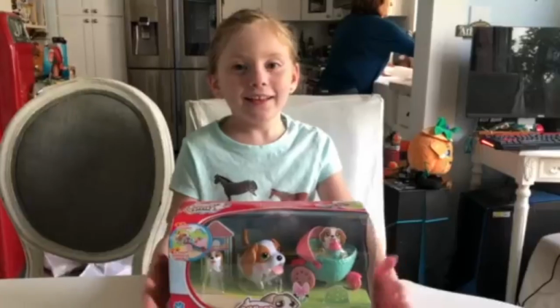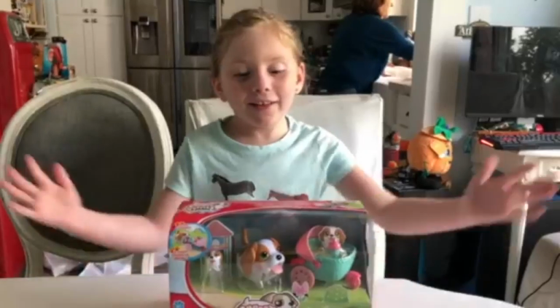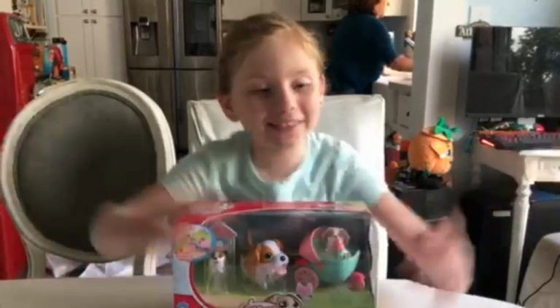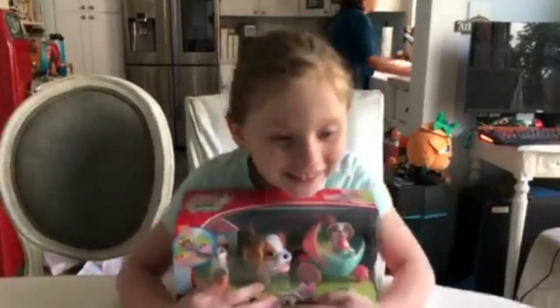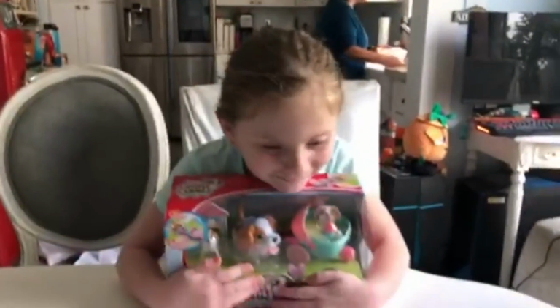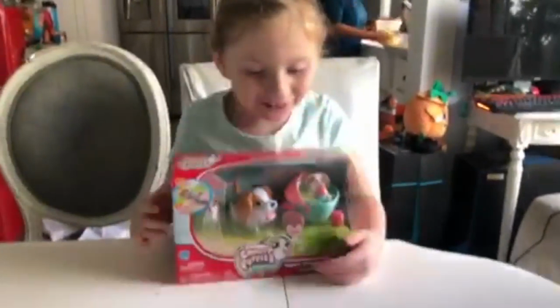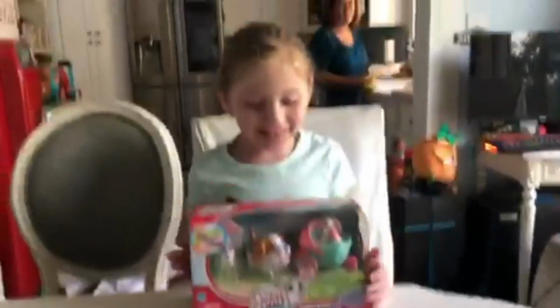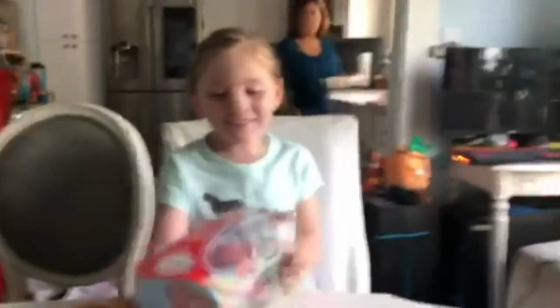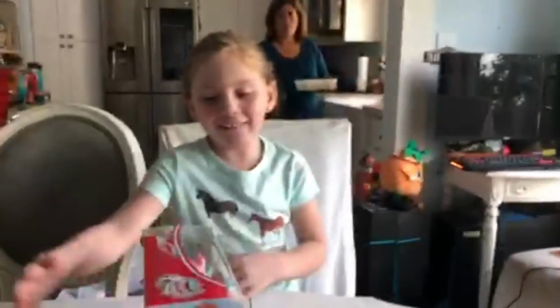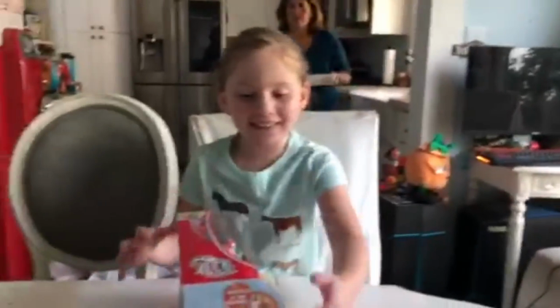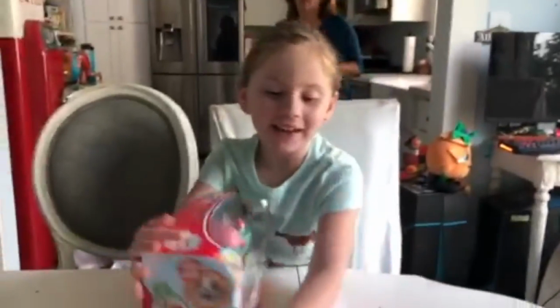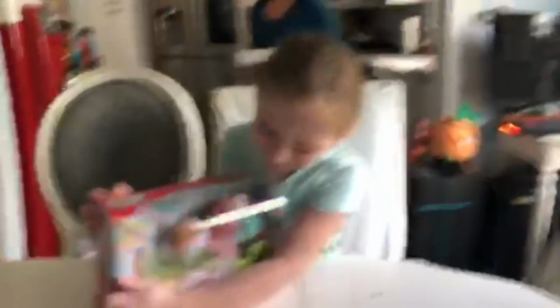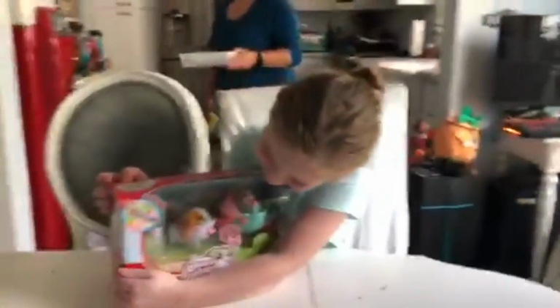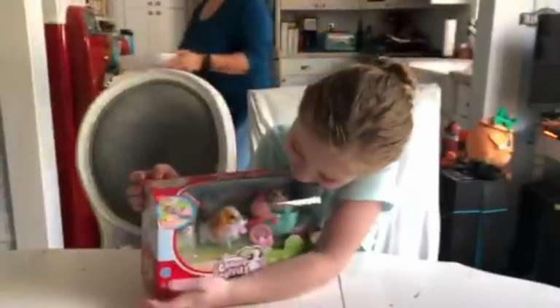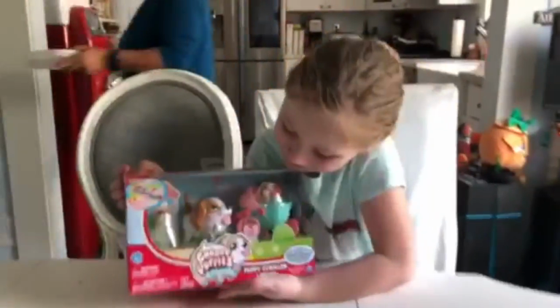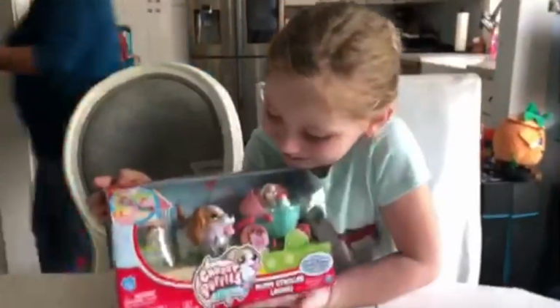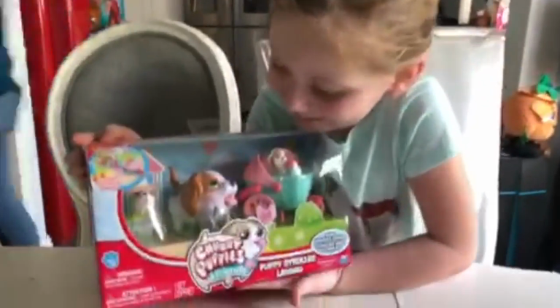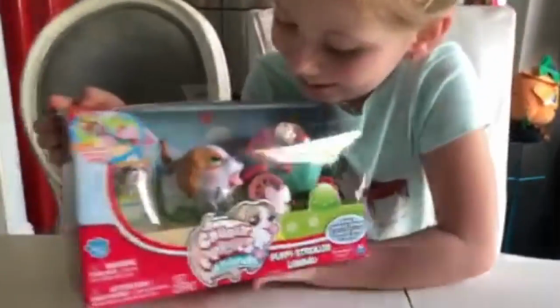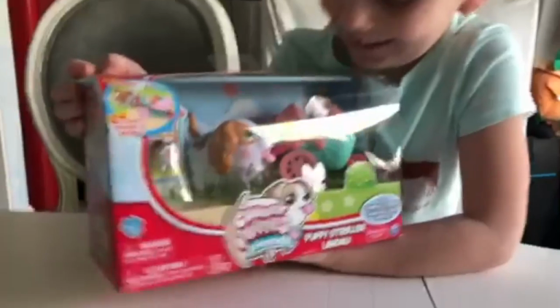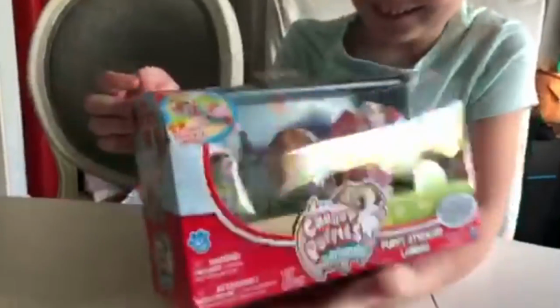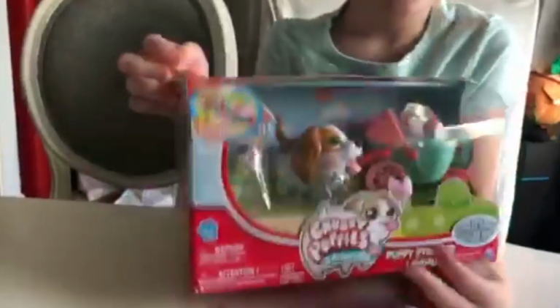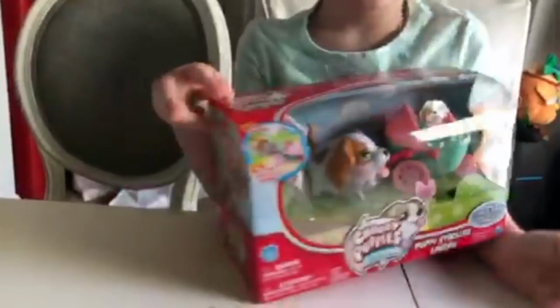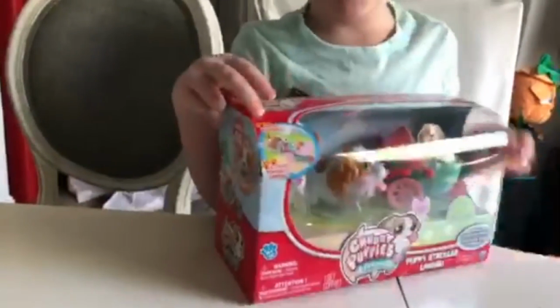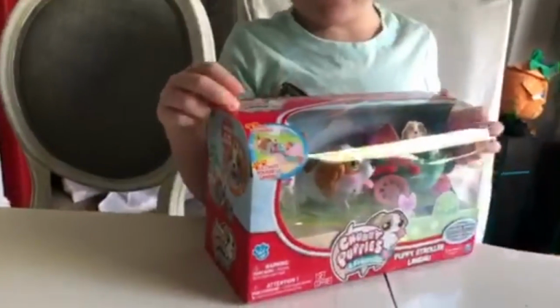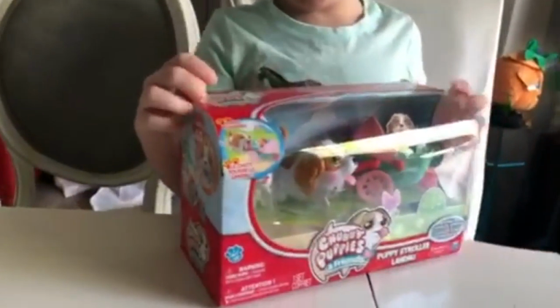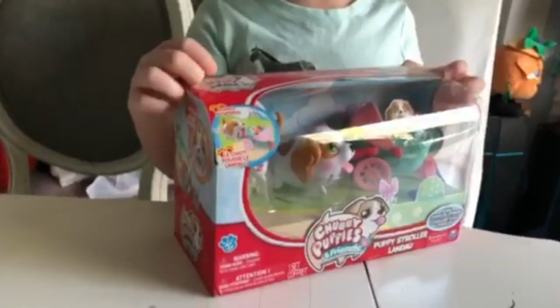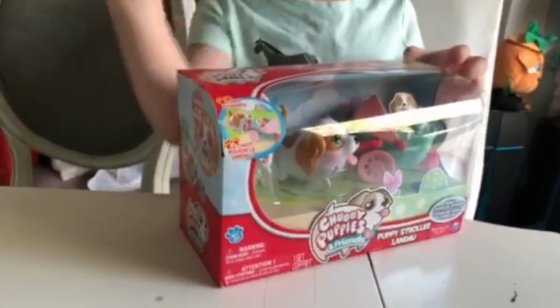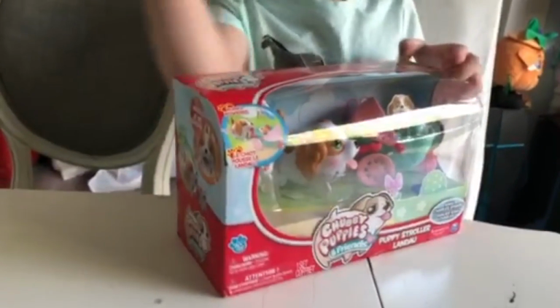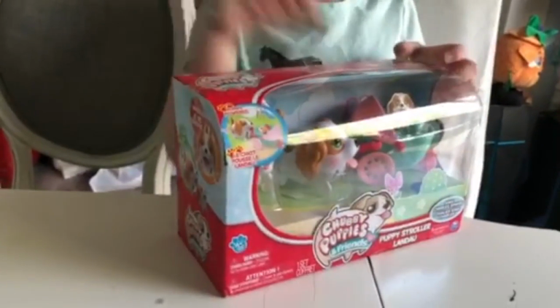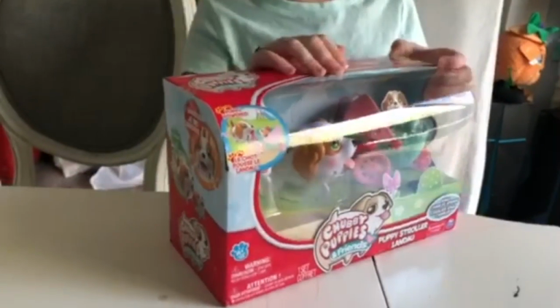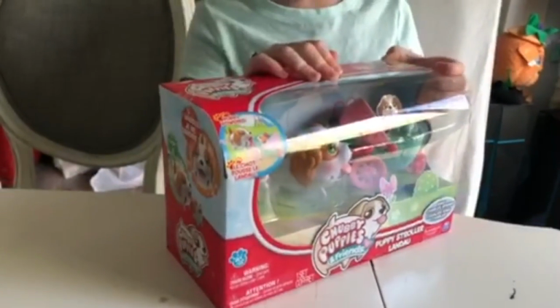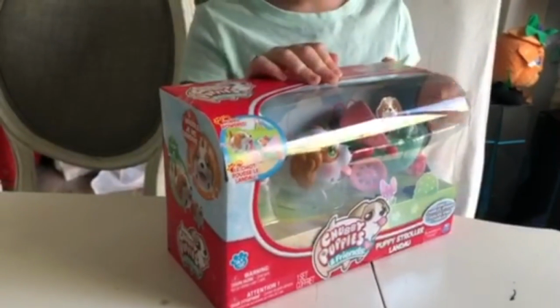Welcome back to Teeth and the Toys. Today we have a chubby puppy. First, let's get it out — puppy stroller.